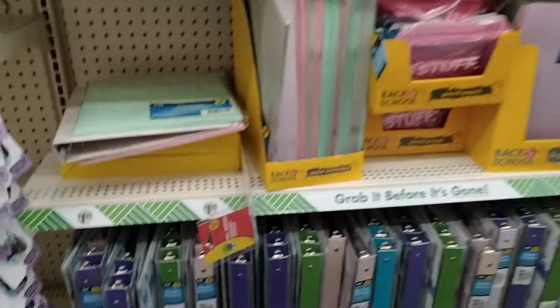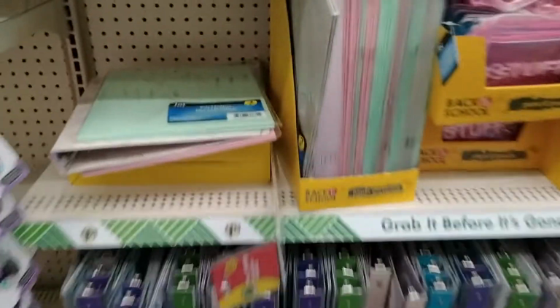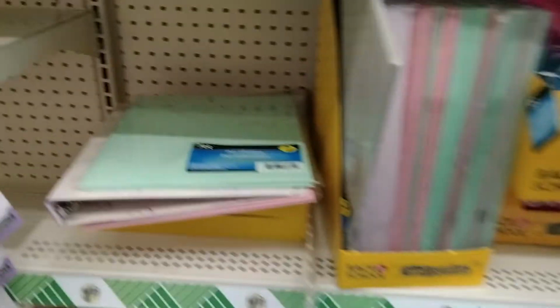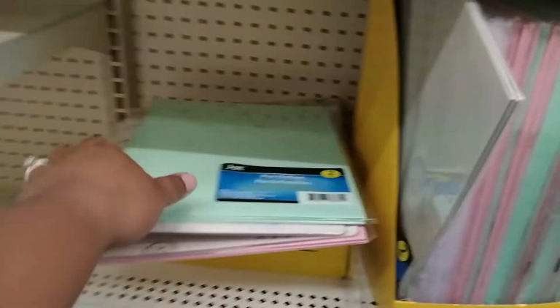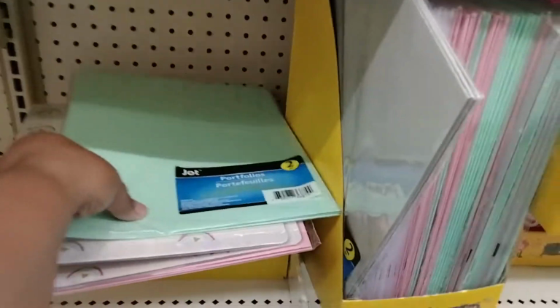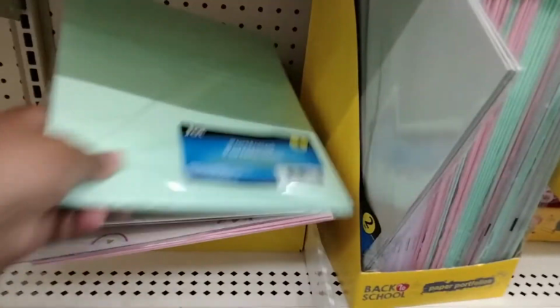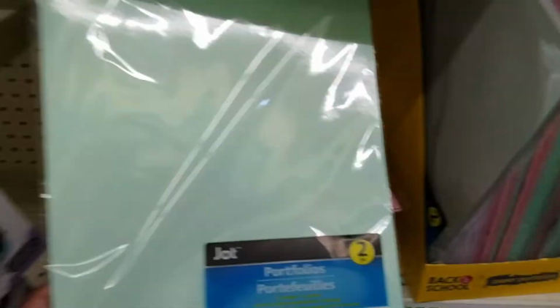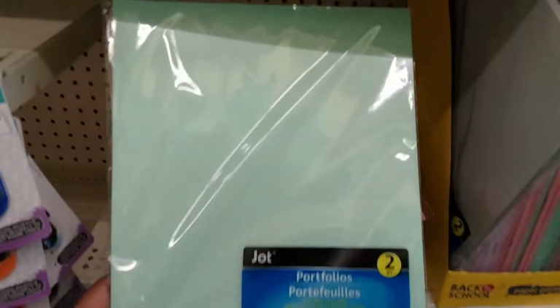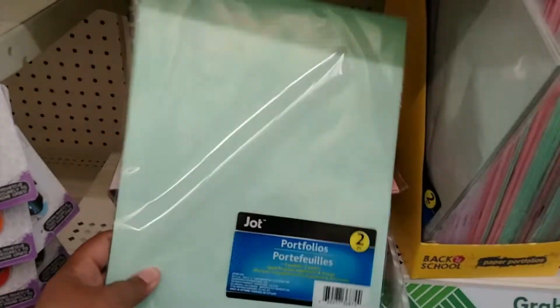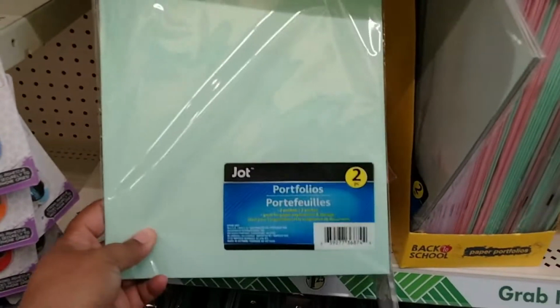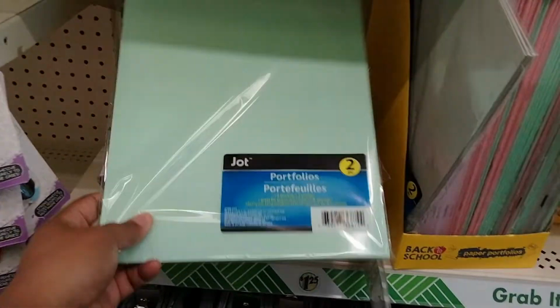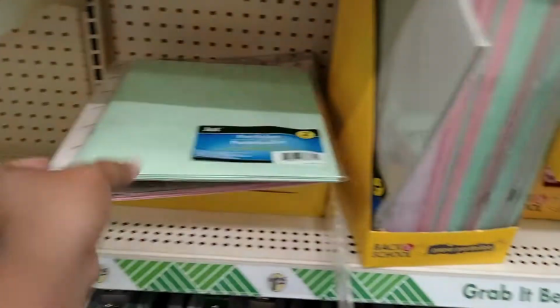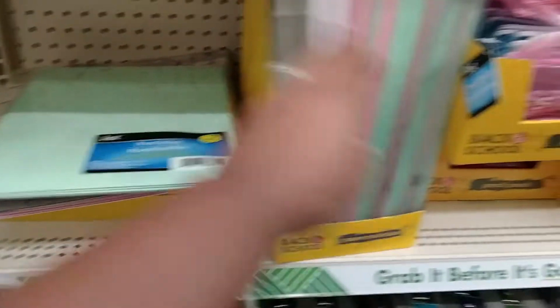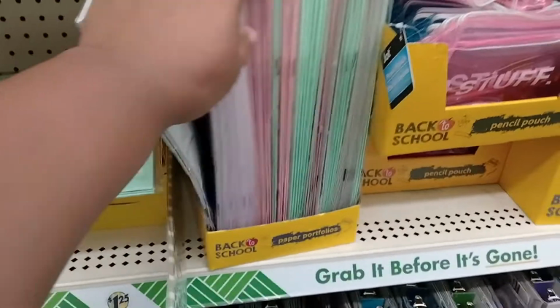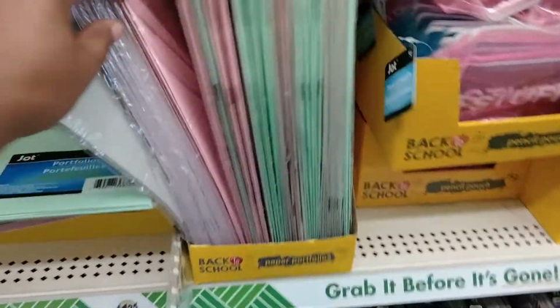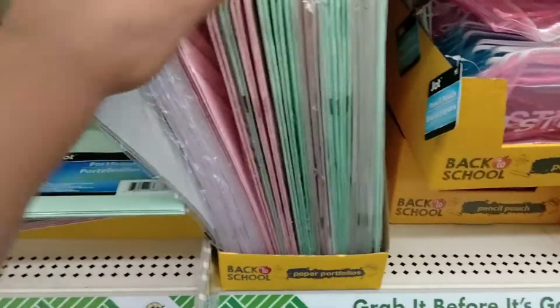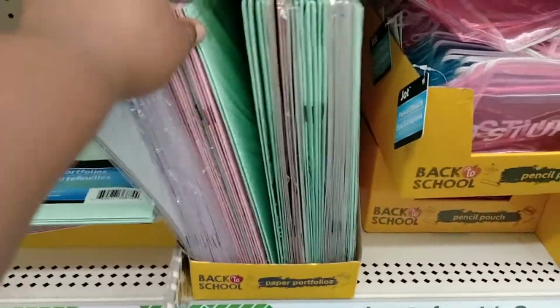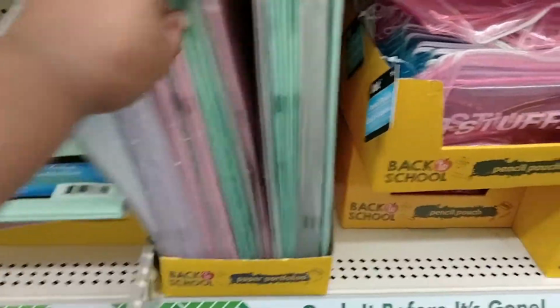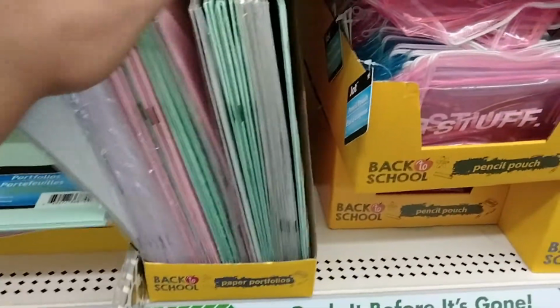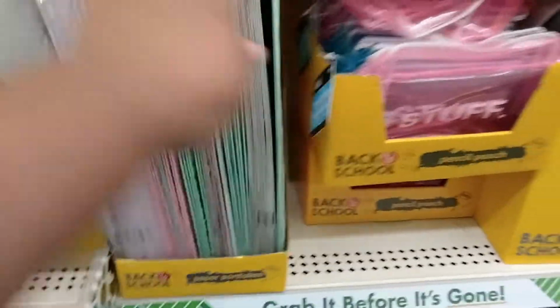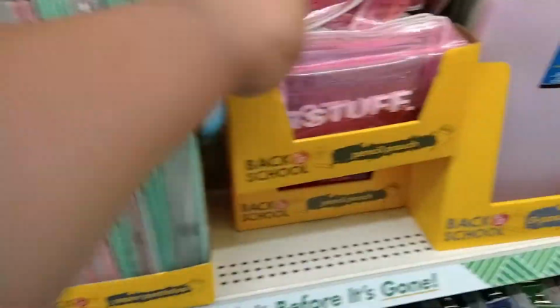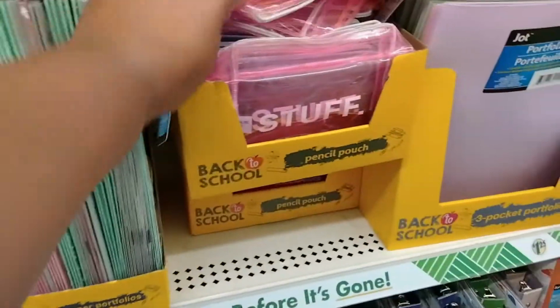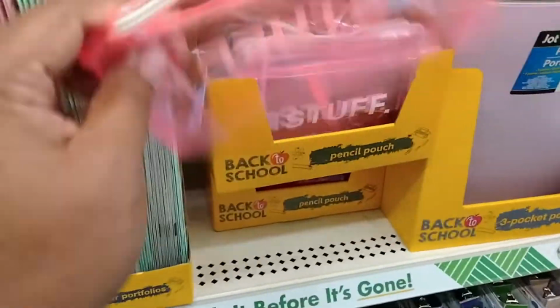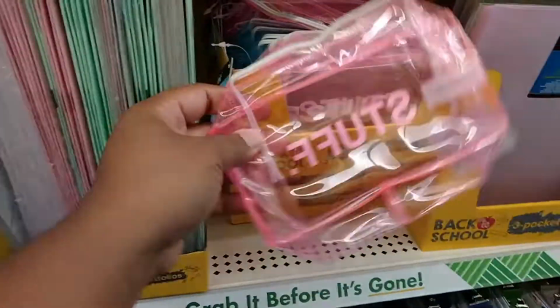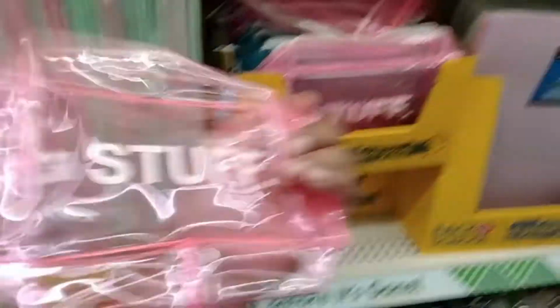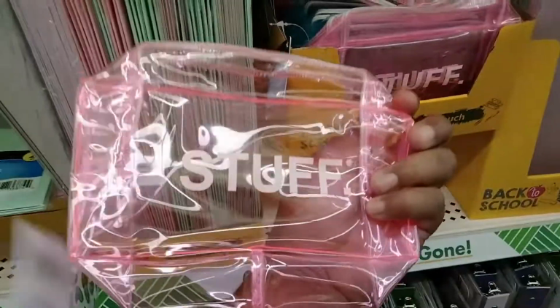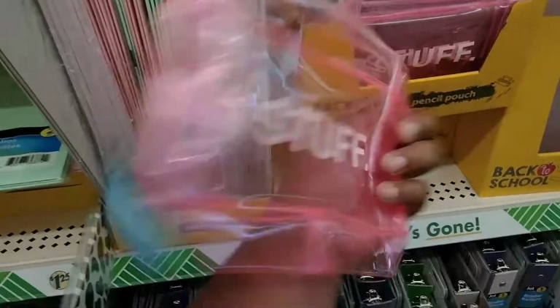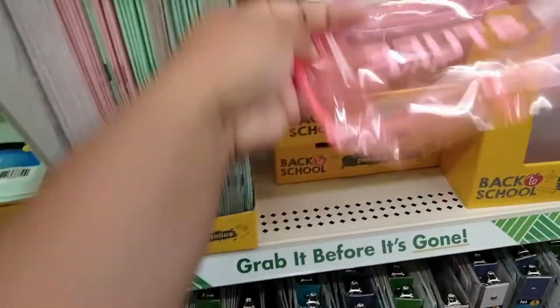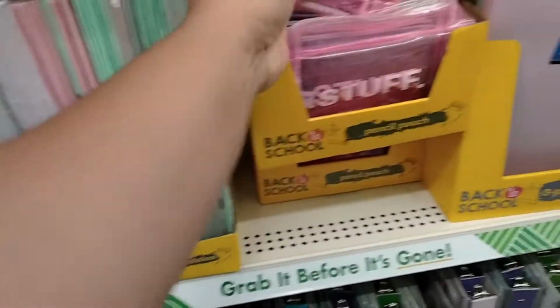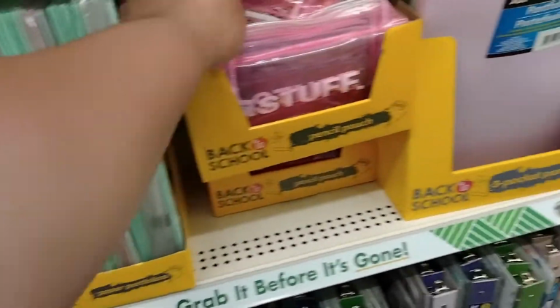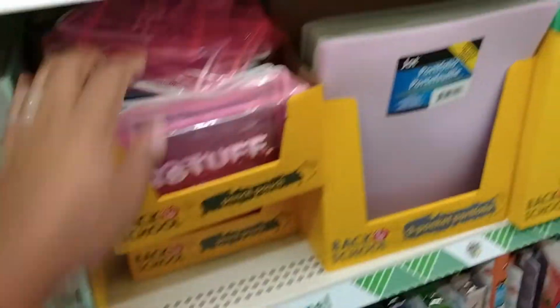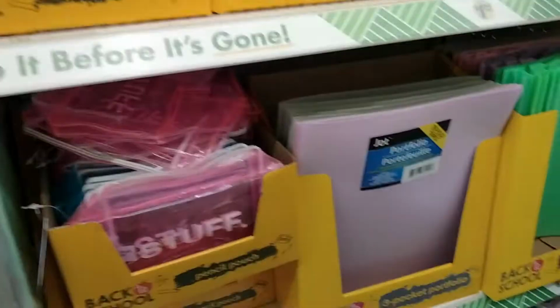And then these cute little portfolios — we get two of them, they have different colors: pink, gray. And then these little pencil pouches, those are really cute.